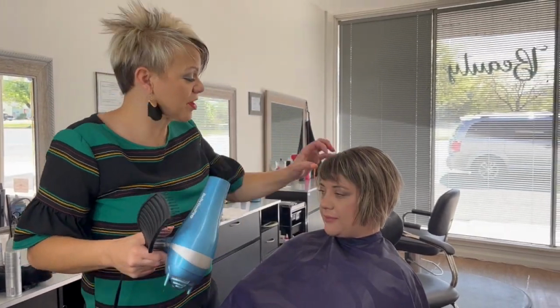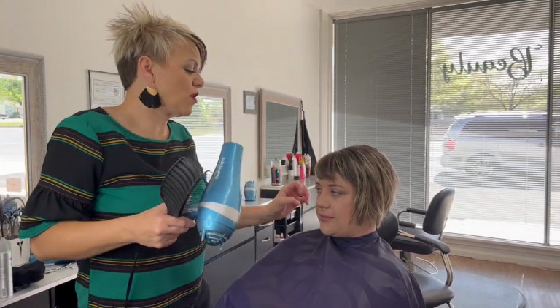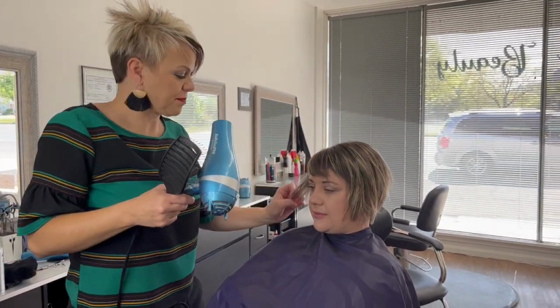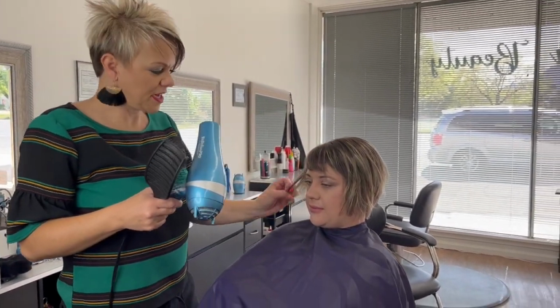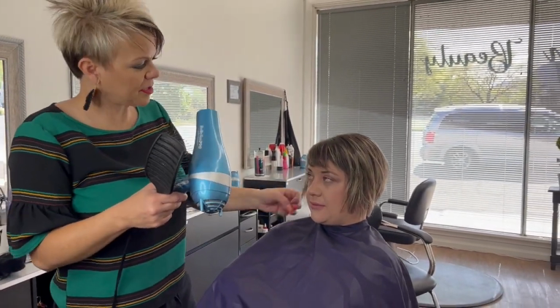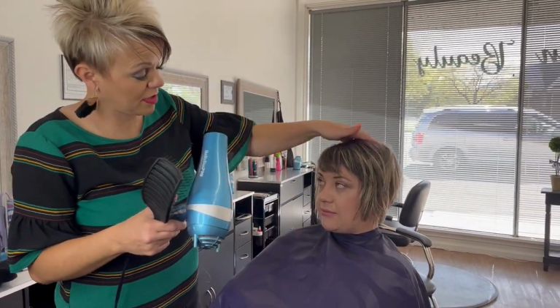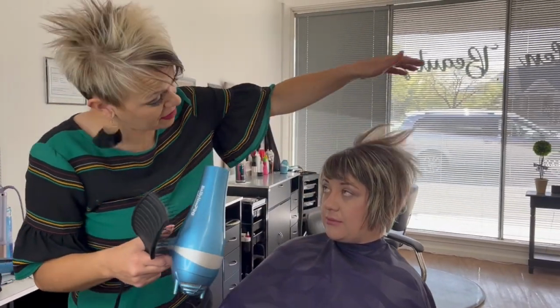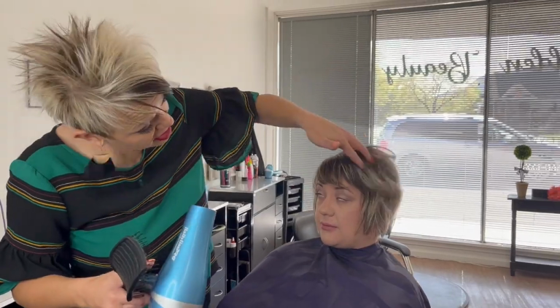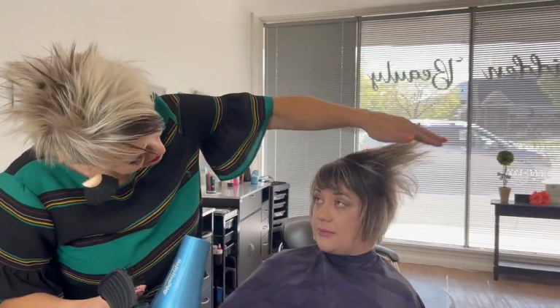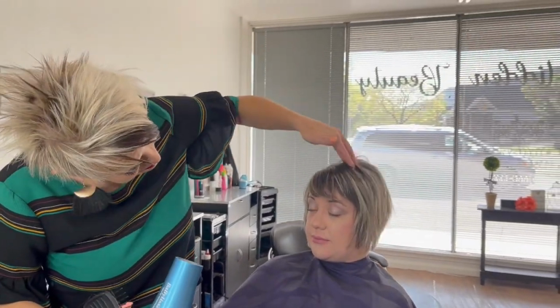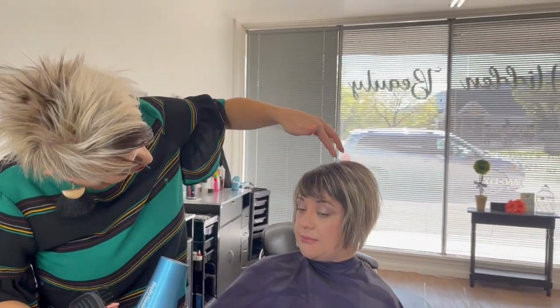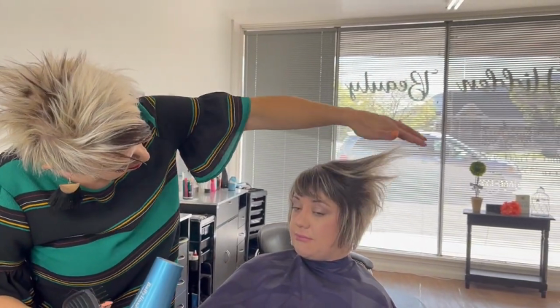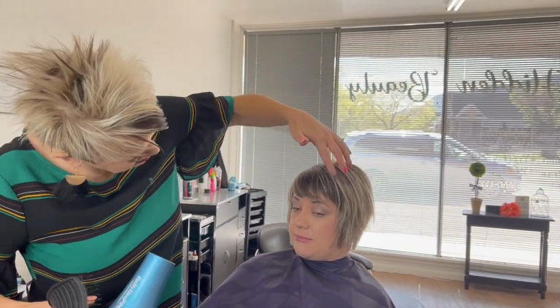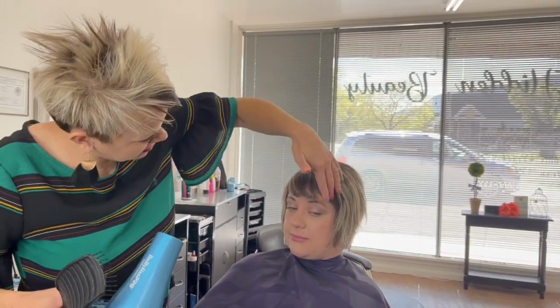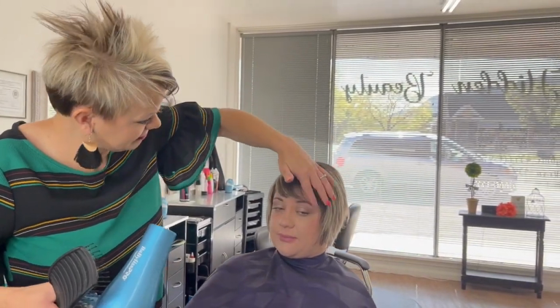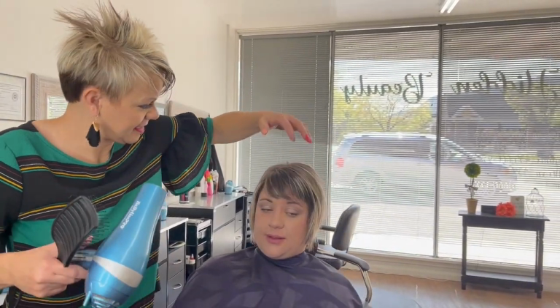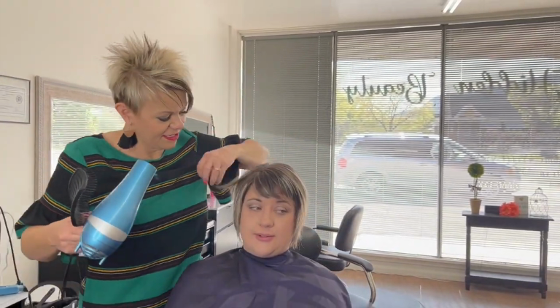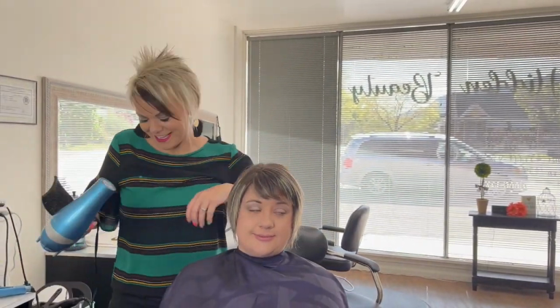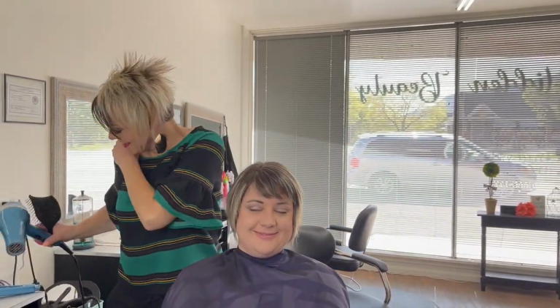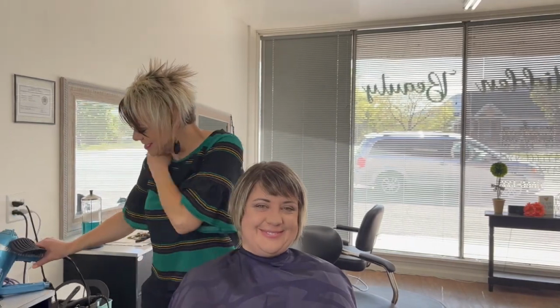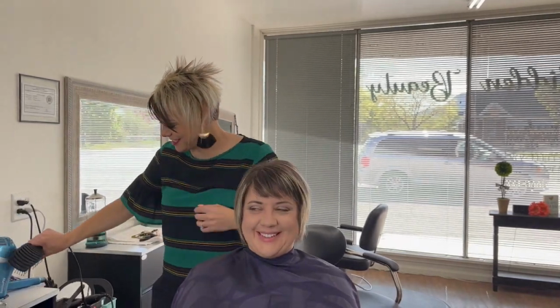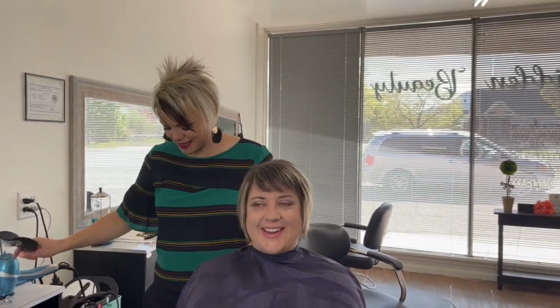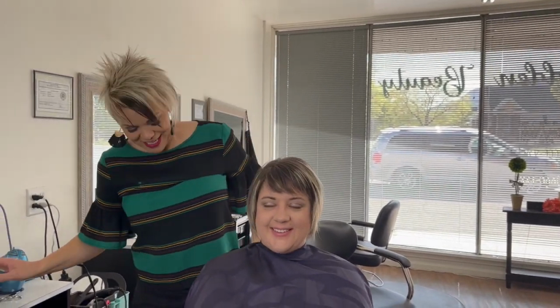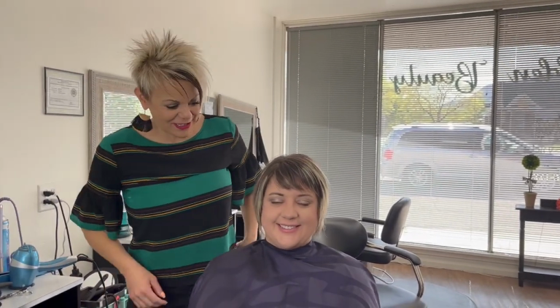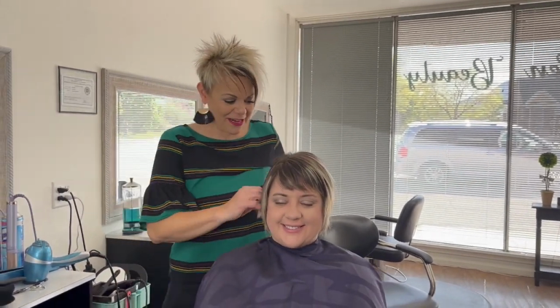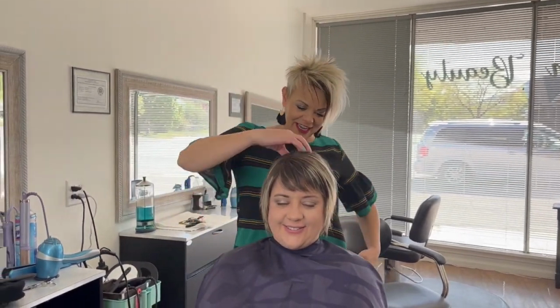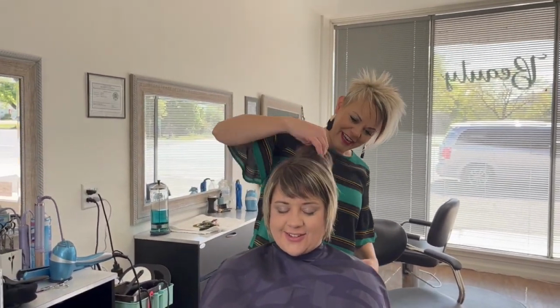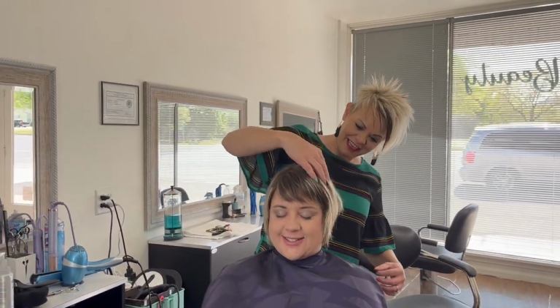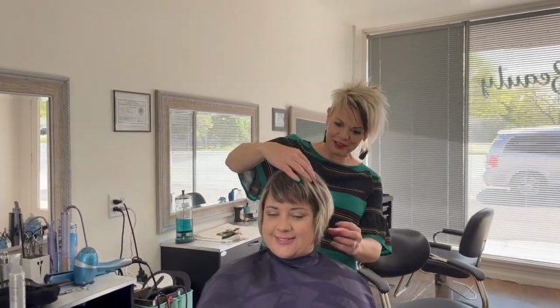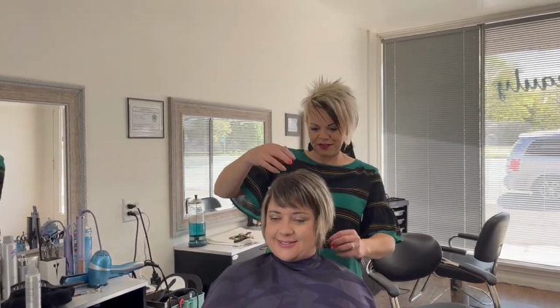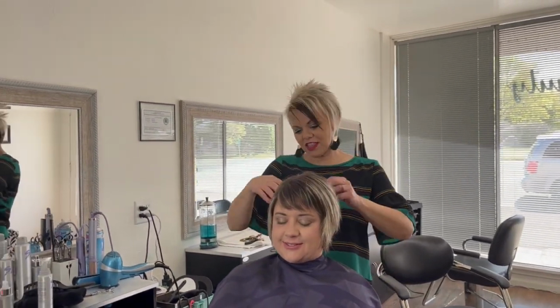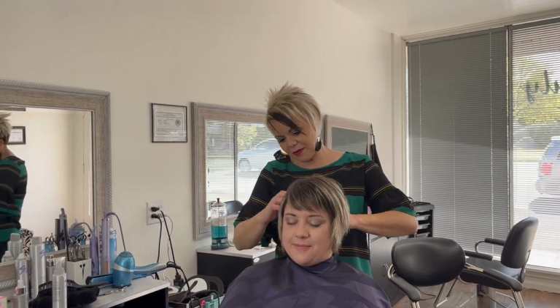Are you going to want it like poofed up, or do you just want it like down and soft? I'm going to turn you this way. Whatever you want — I think we should poof just a little bit.